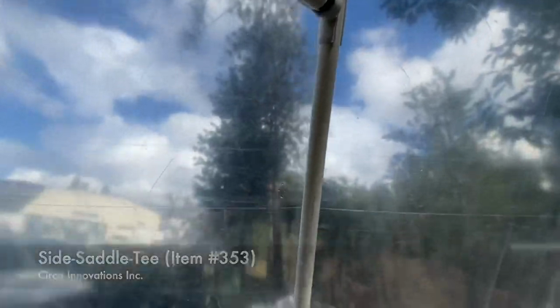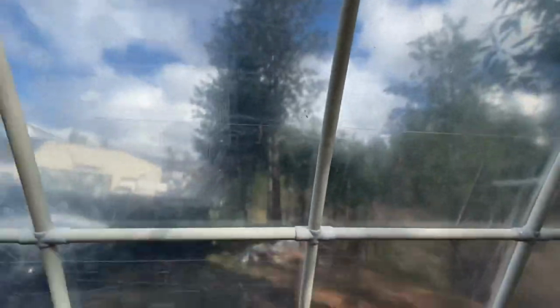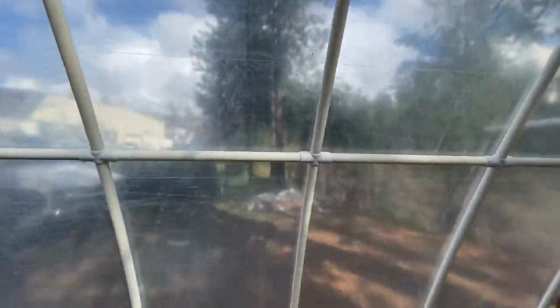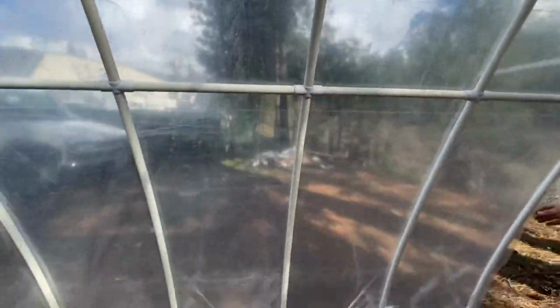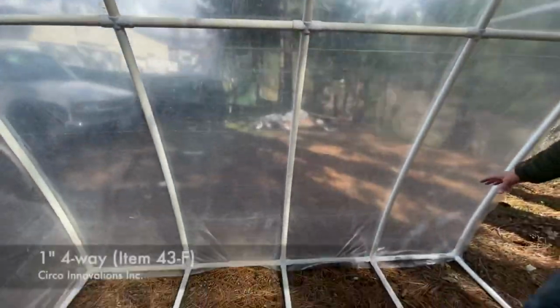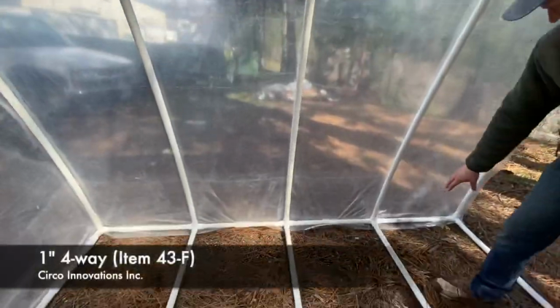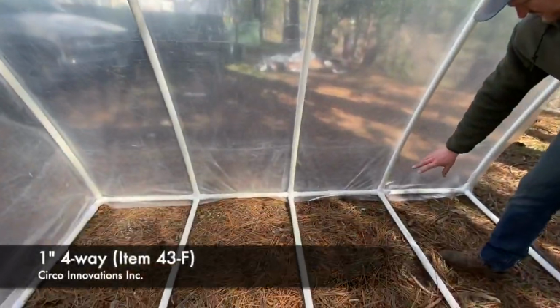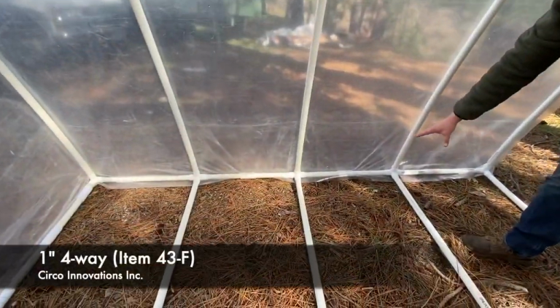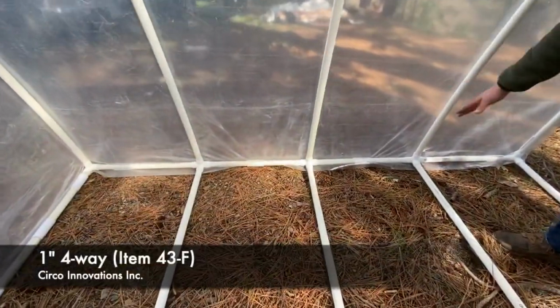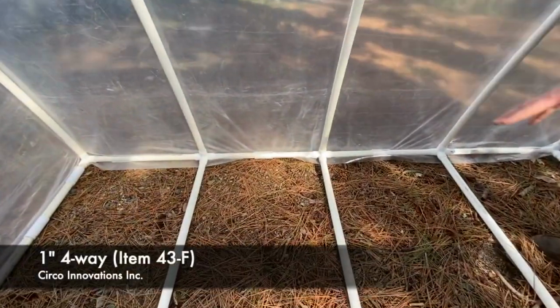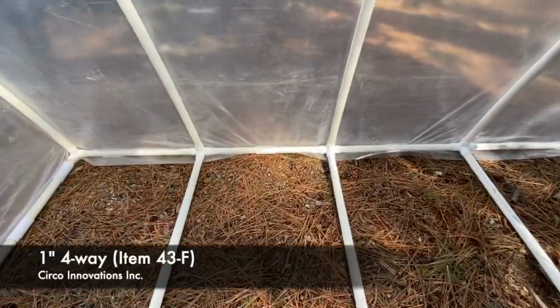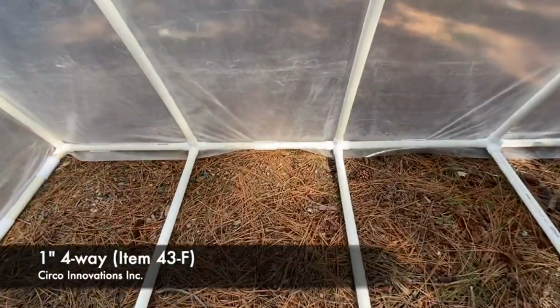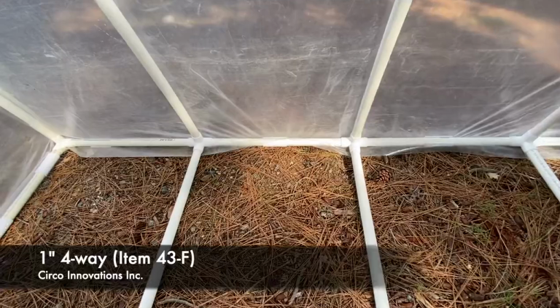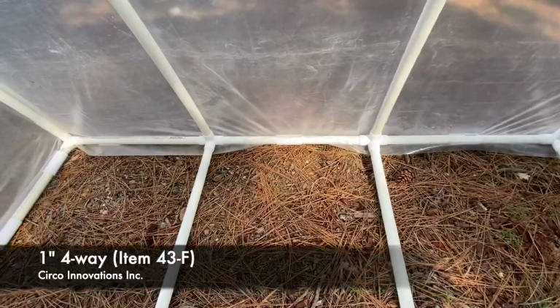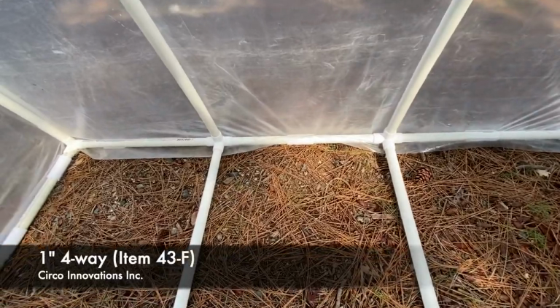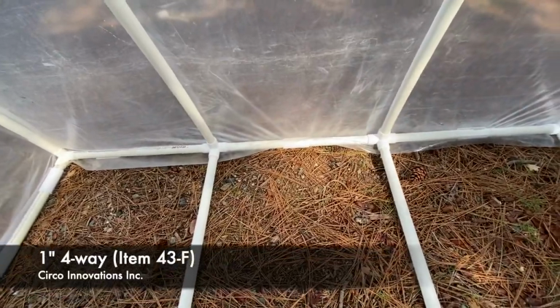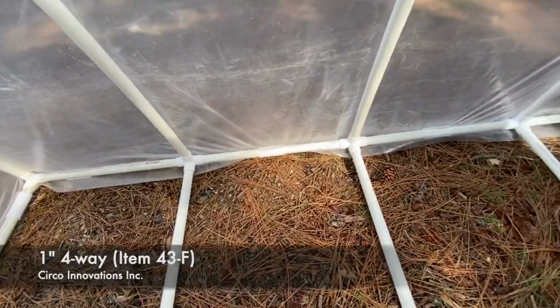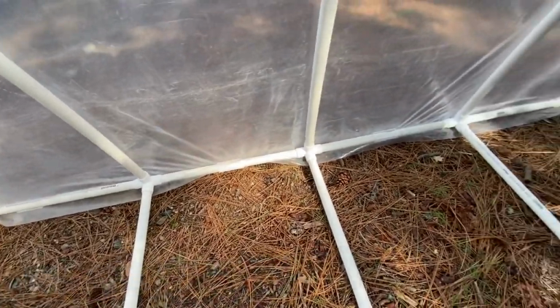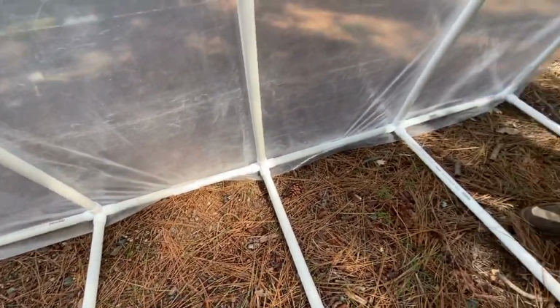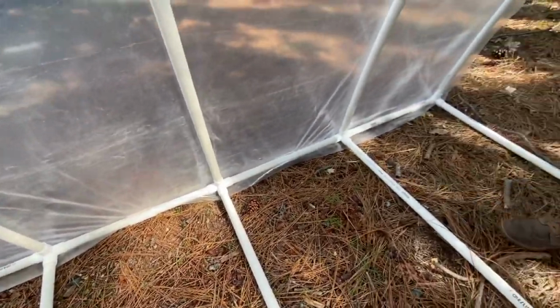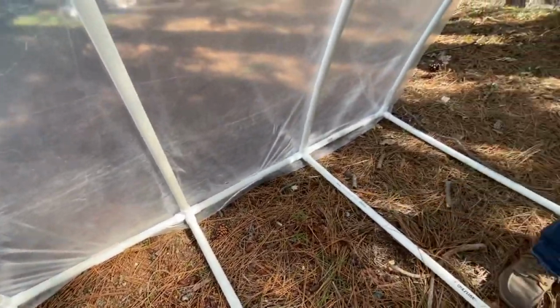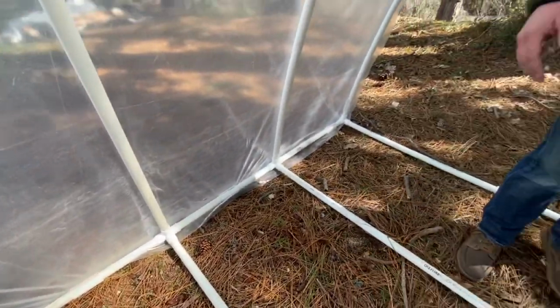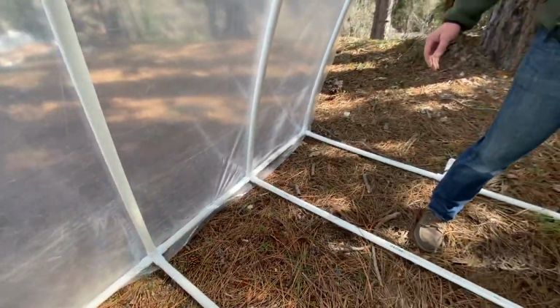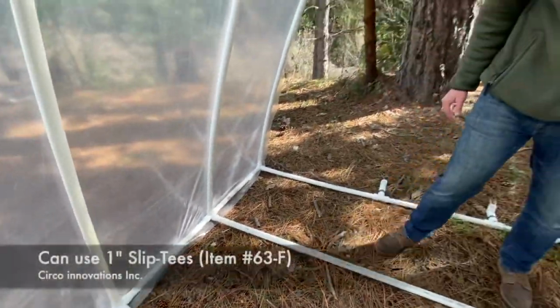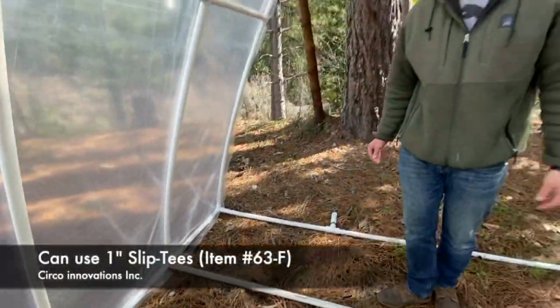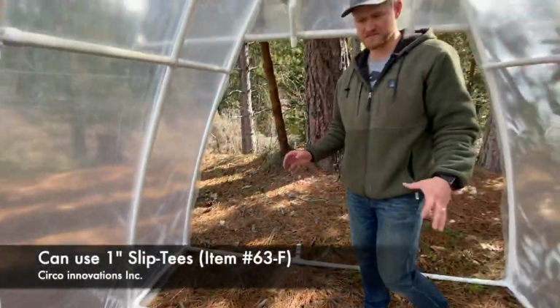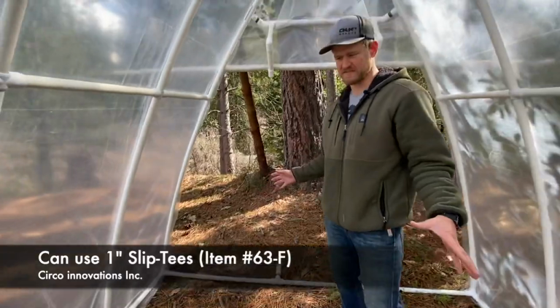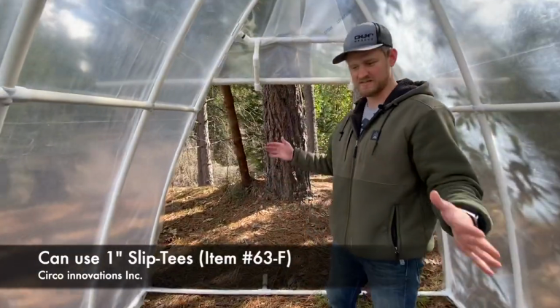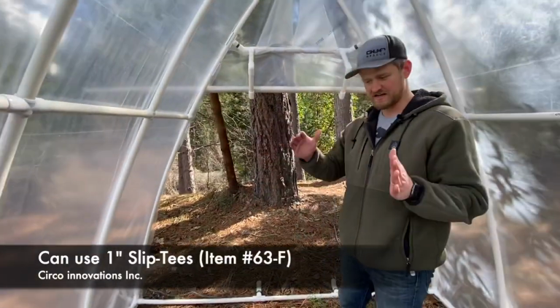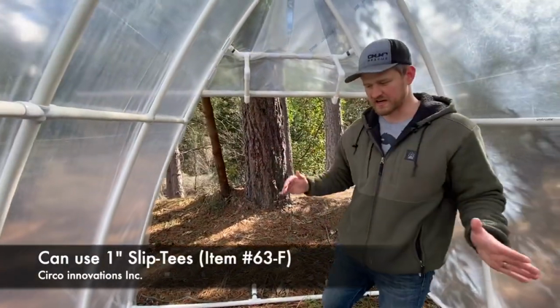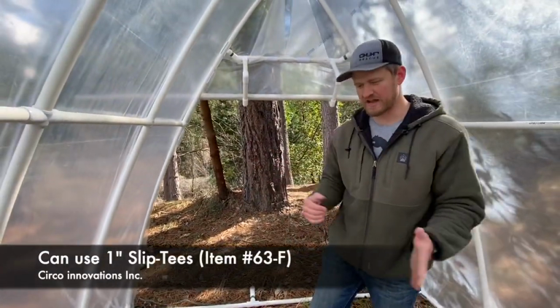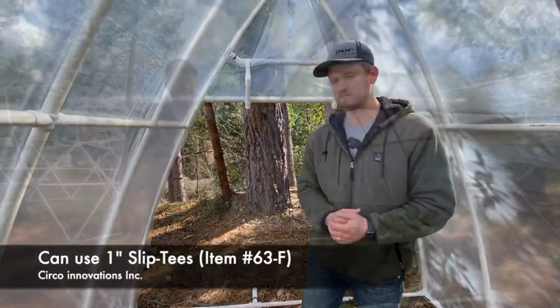On the floor we're using four-way tees — the four-way LPs — to create this floor system to hold the greenhouse in the correct shape. But you don't have to do that; we have another option where you can use slip tees and kind of create your own frame.